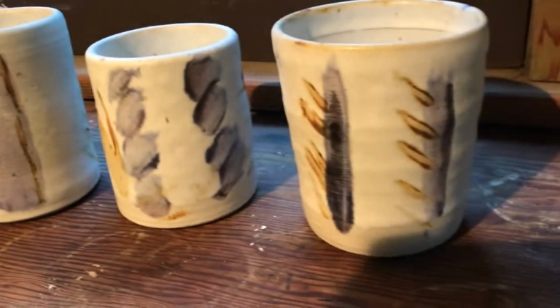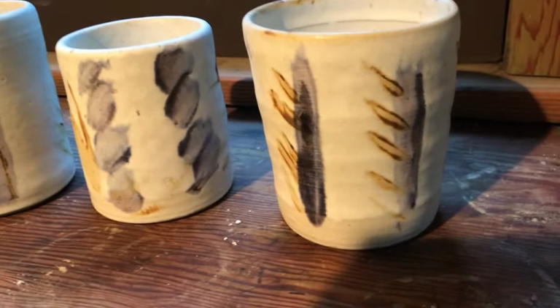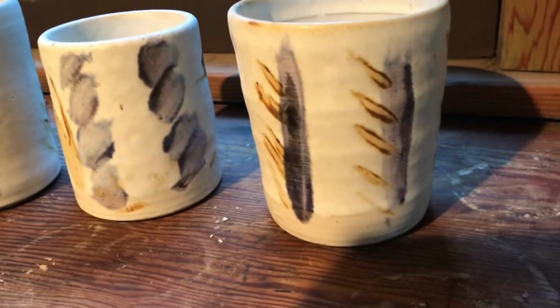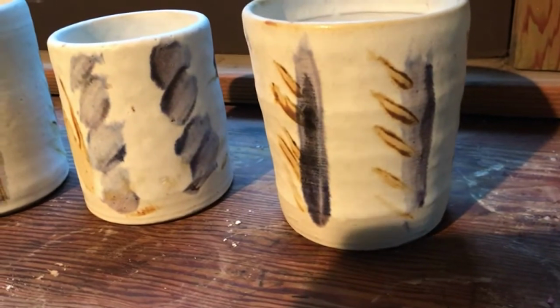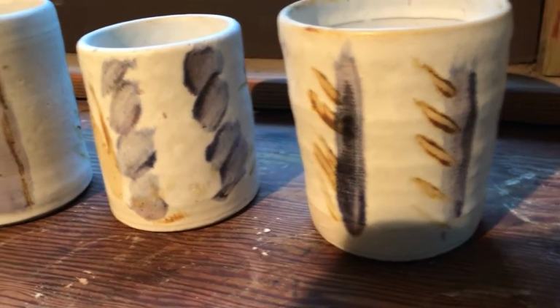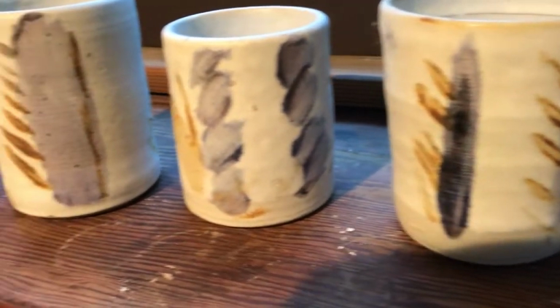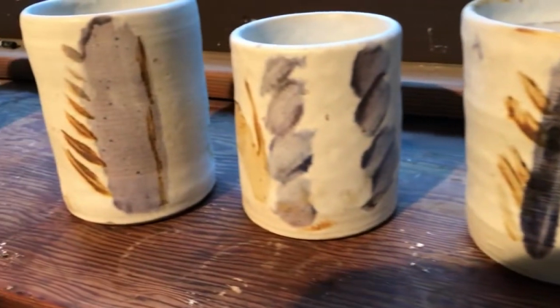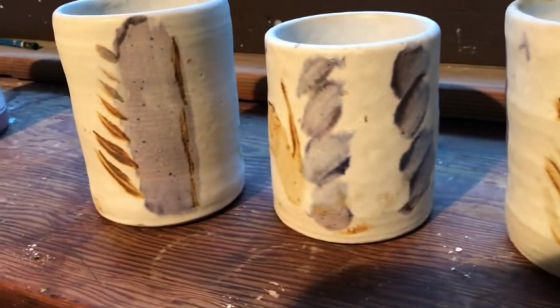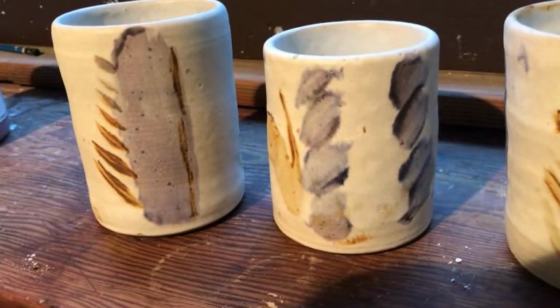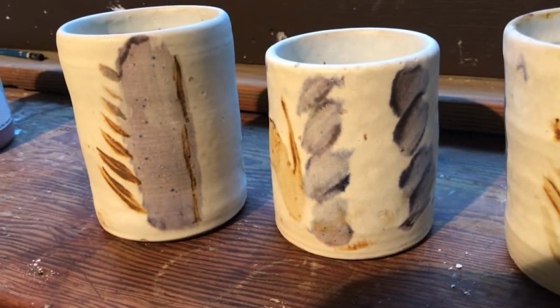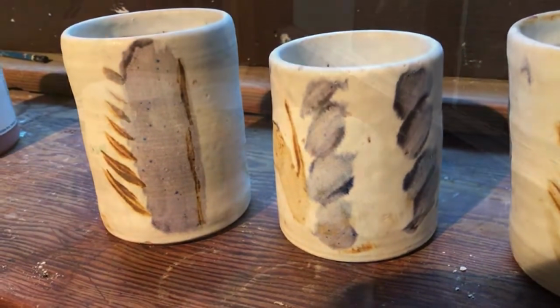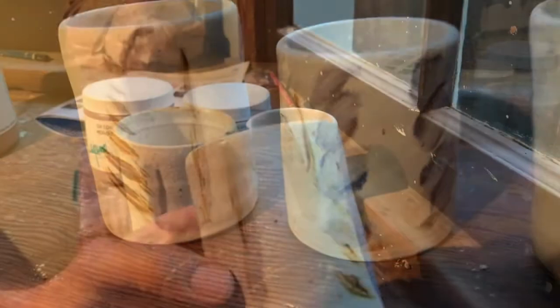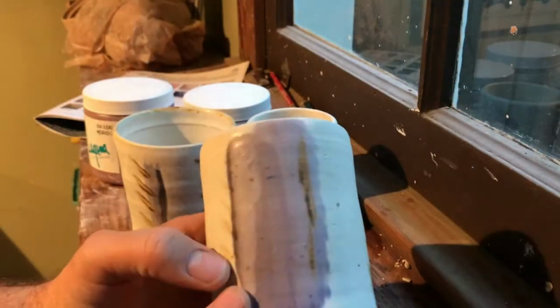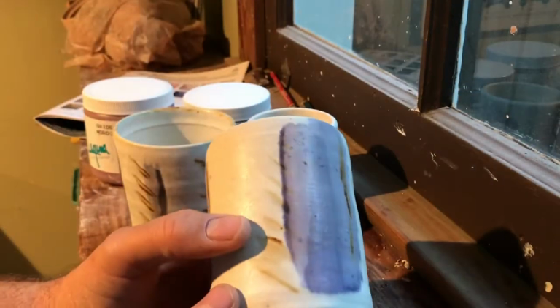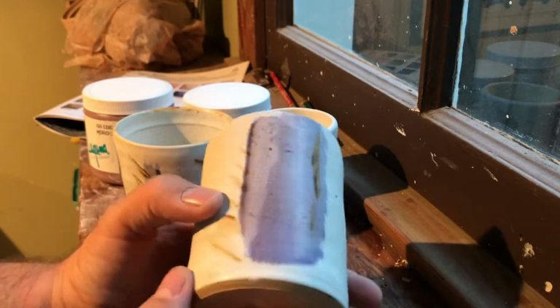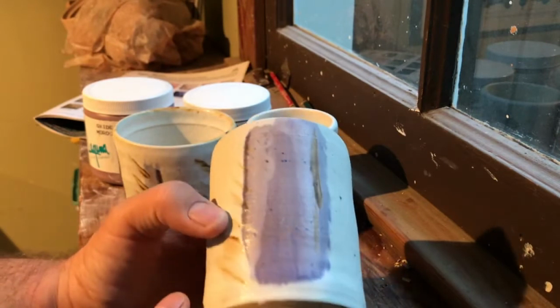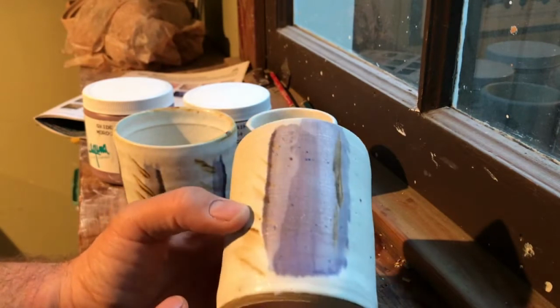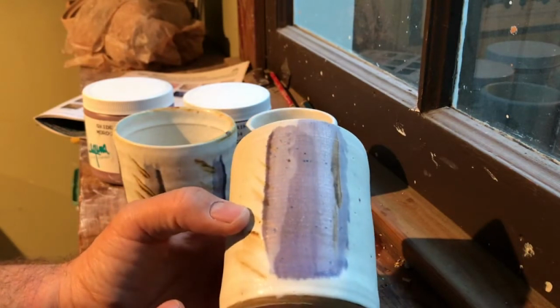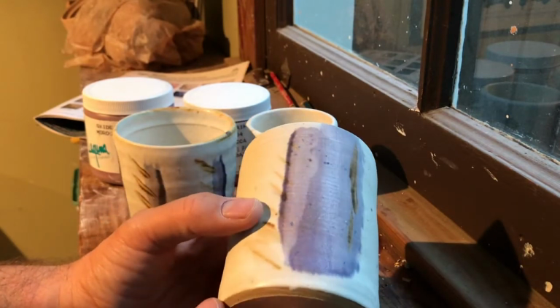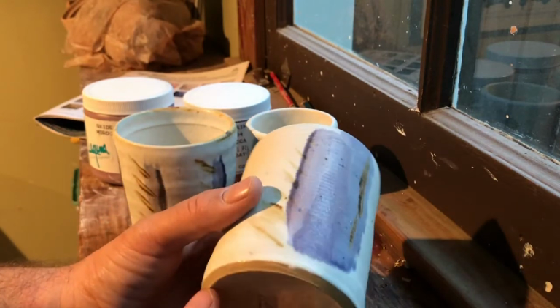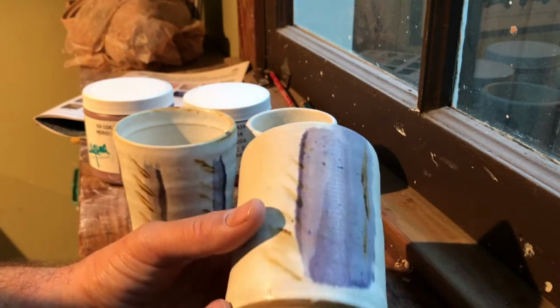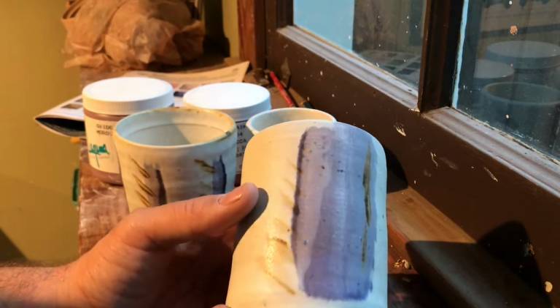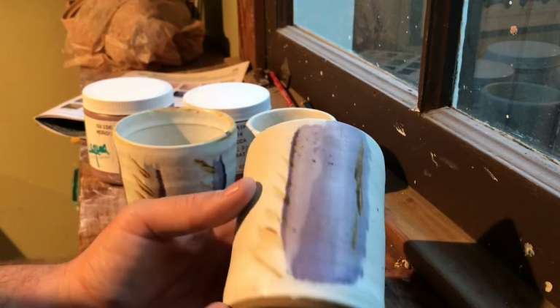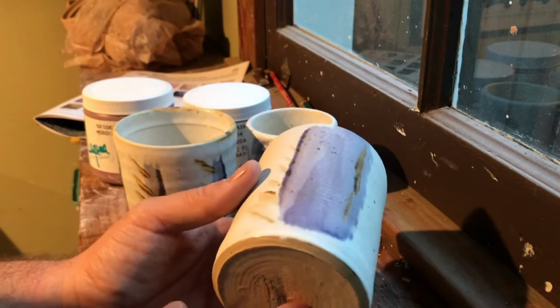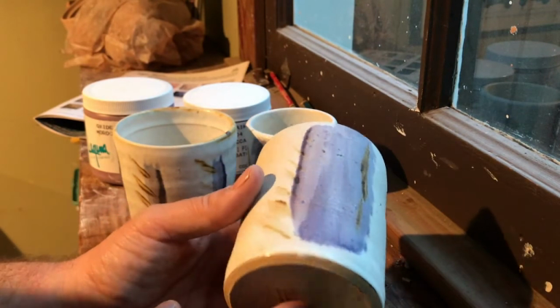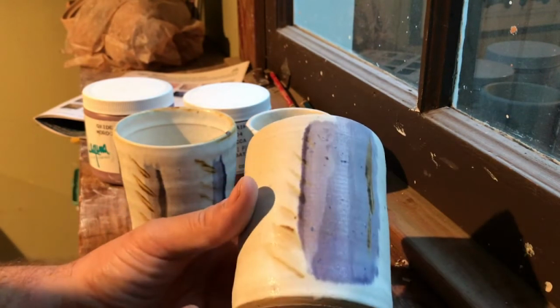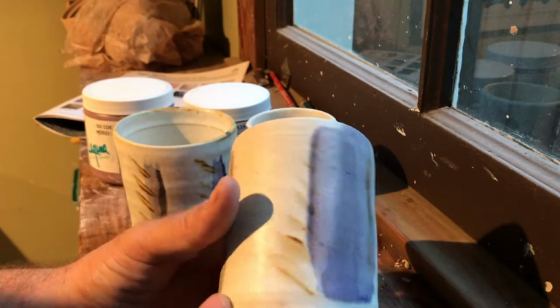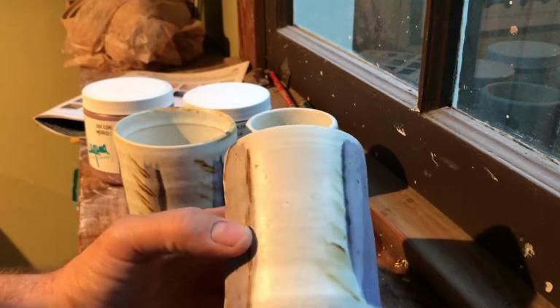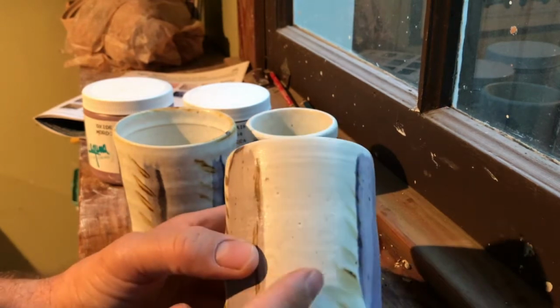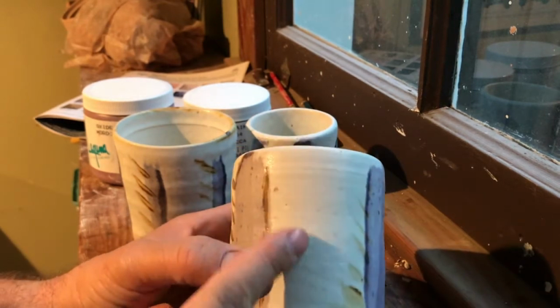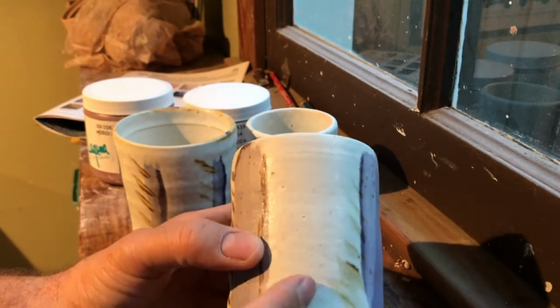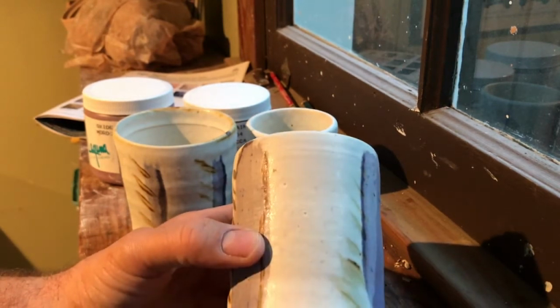I actually took some video captures prior to firing these. I'm using cone five Laguna clays and some of the Moroccan sand glazes. This glaze is satin white.